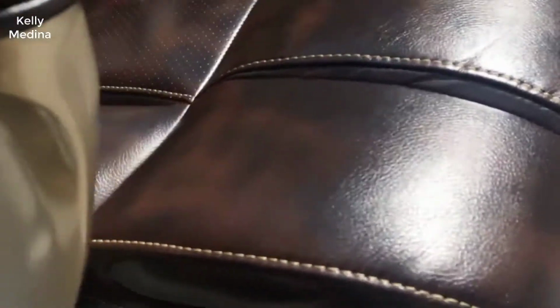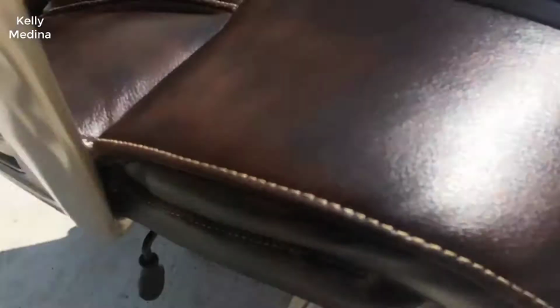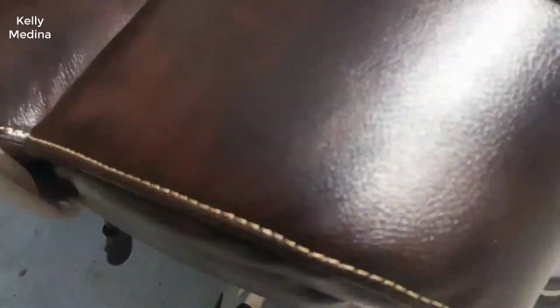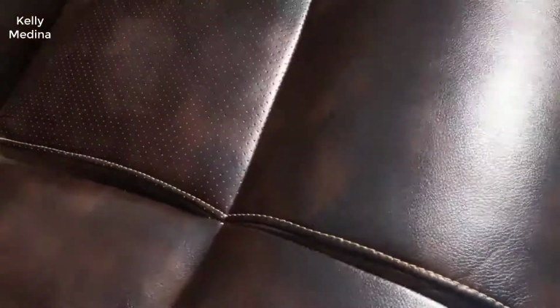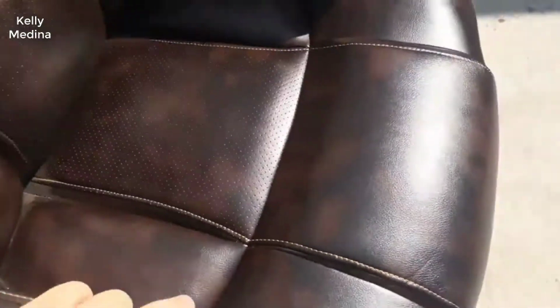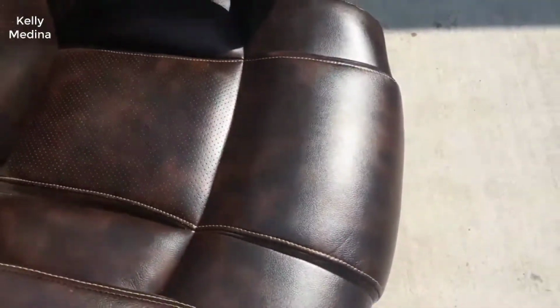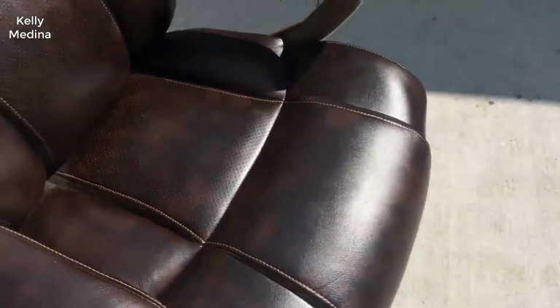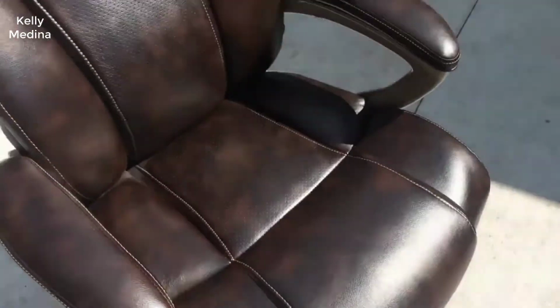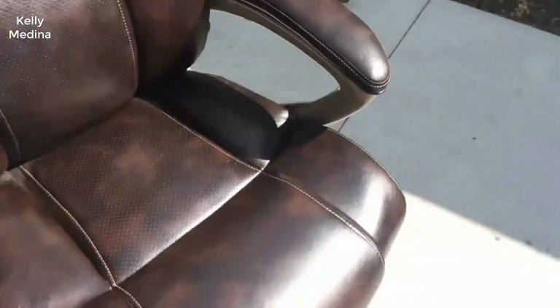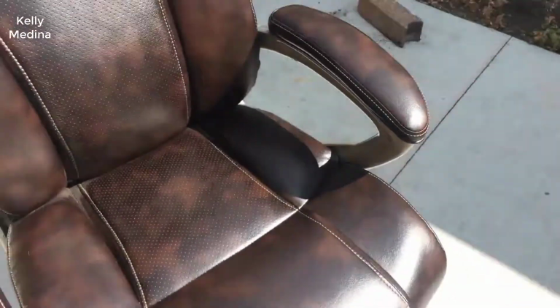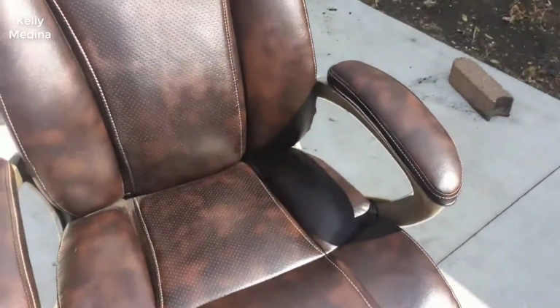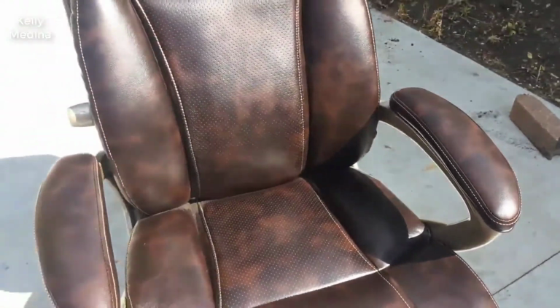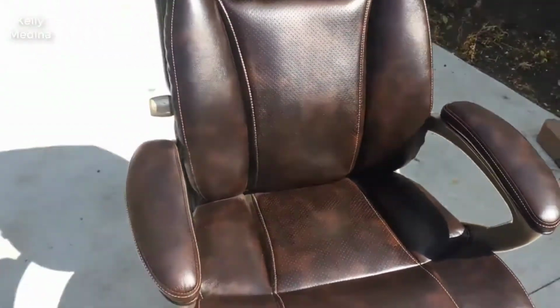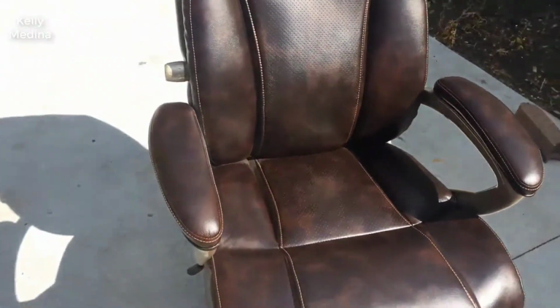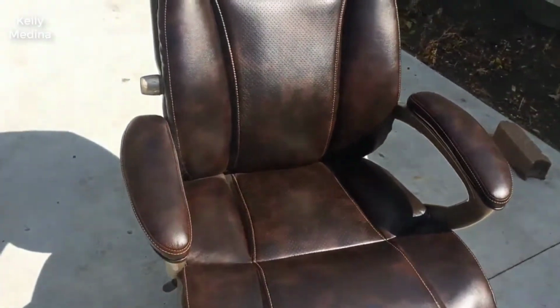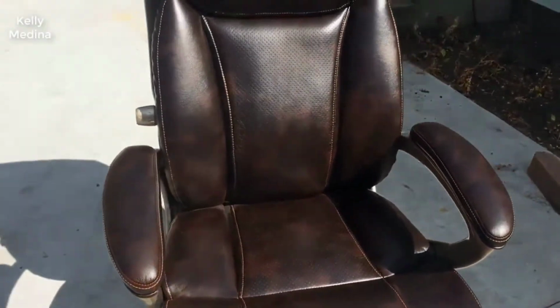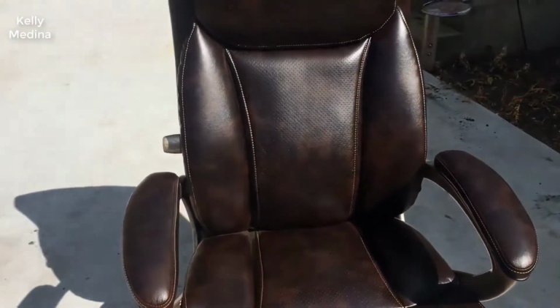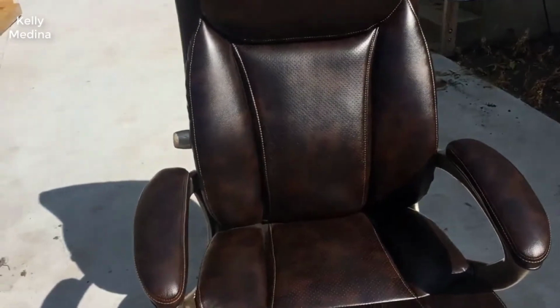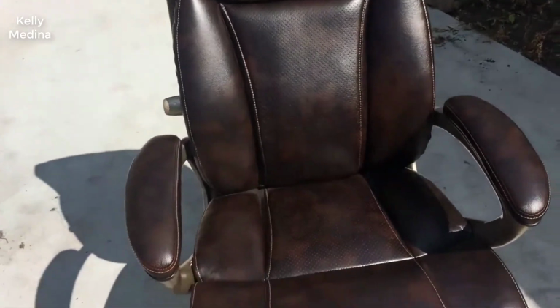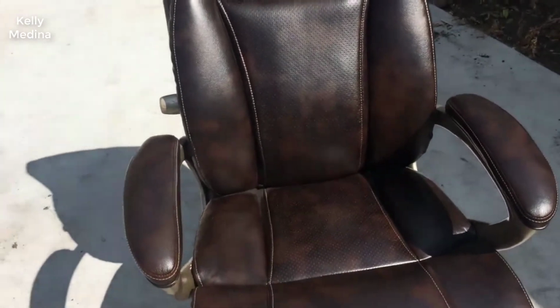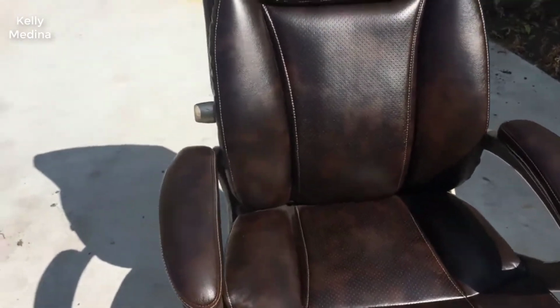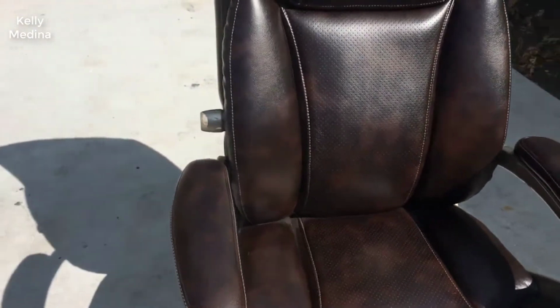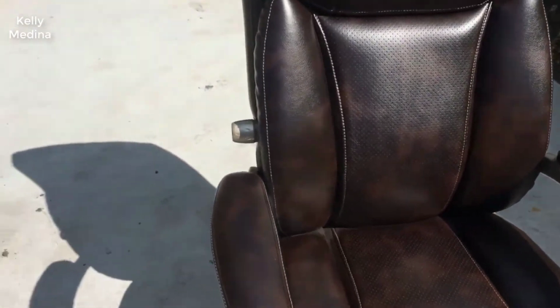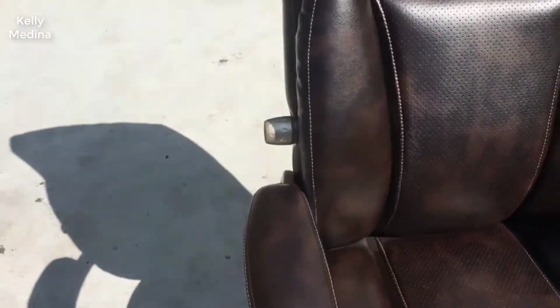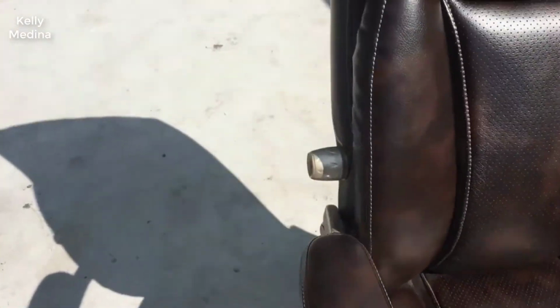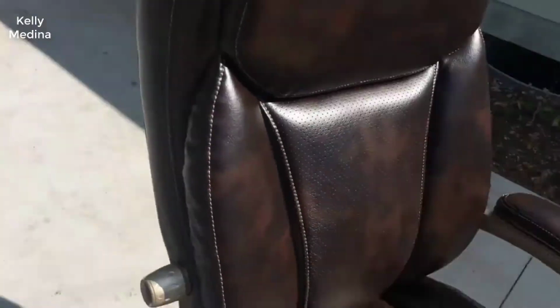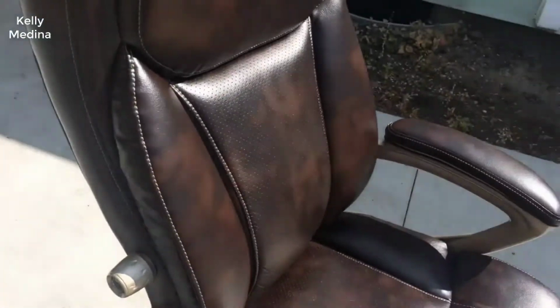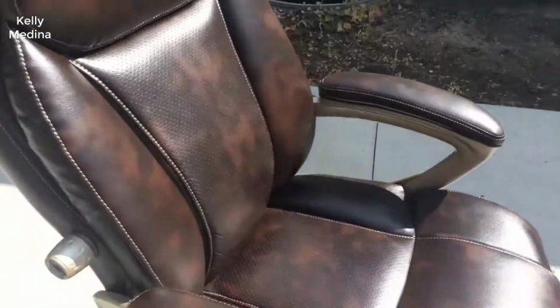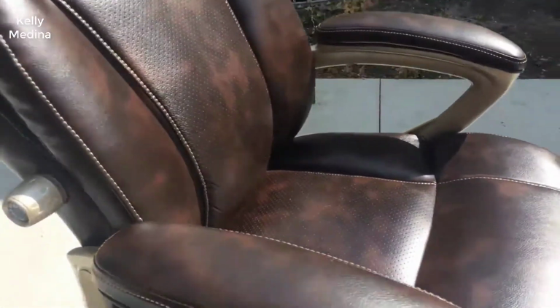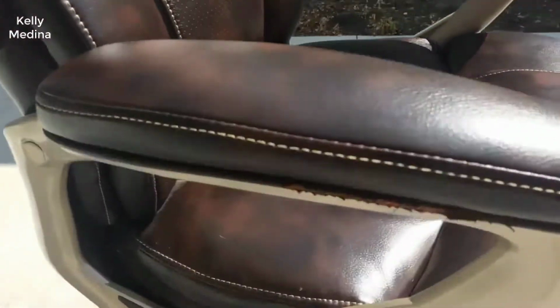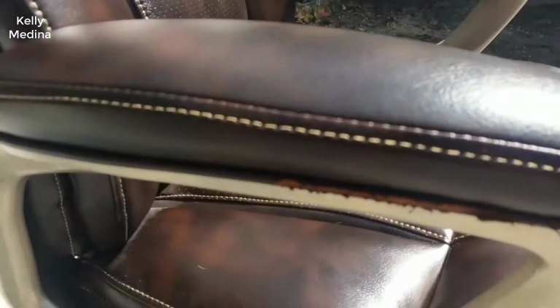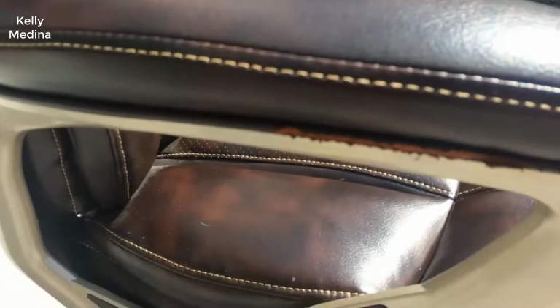Even though it's a fake leather, it's pretty good and pretty thick so it won't rip, and it seems to be pretty durable as well. It's pretty easy to assemble also — not too many steps involved.